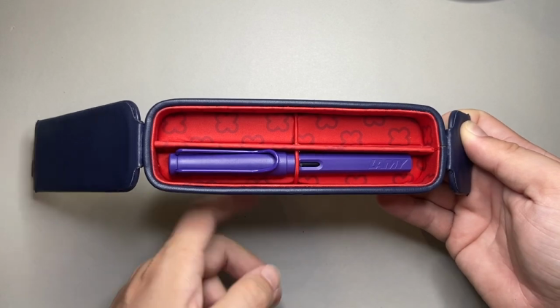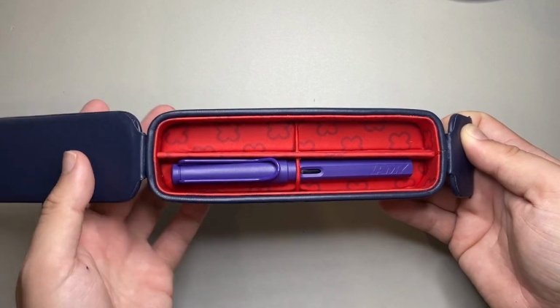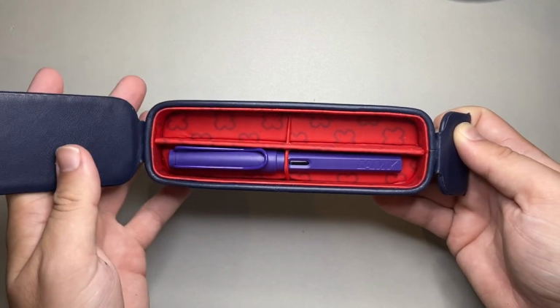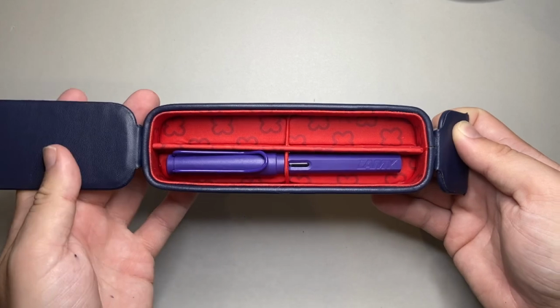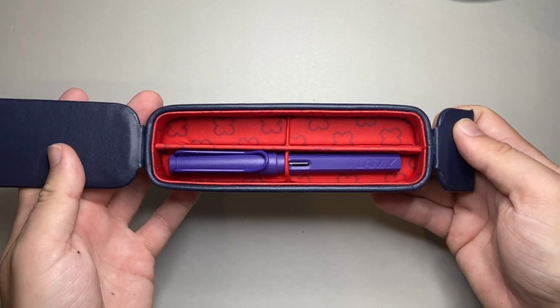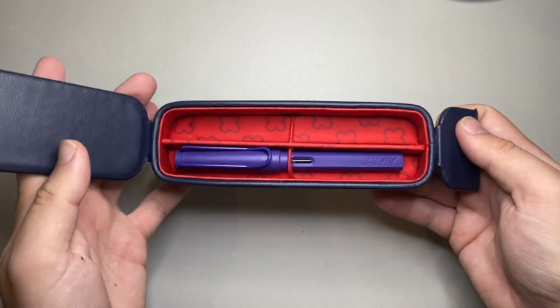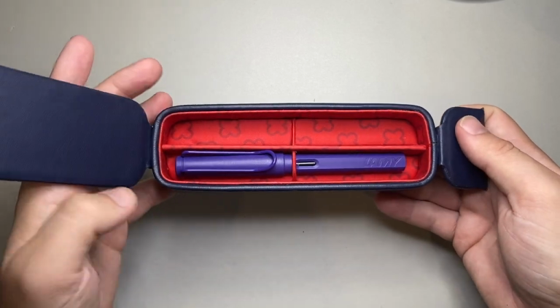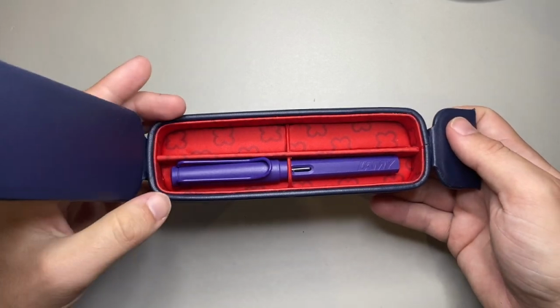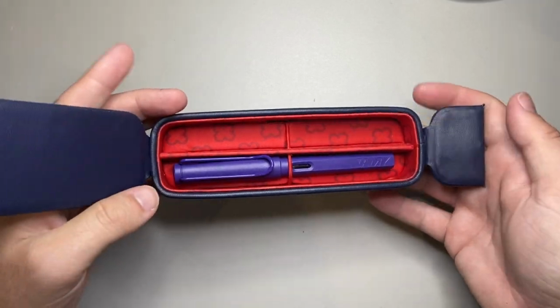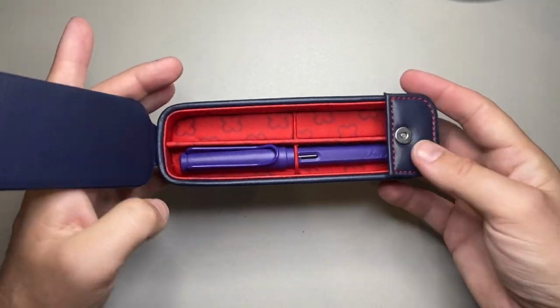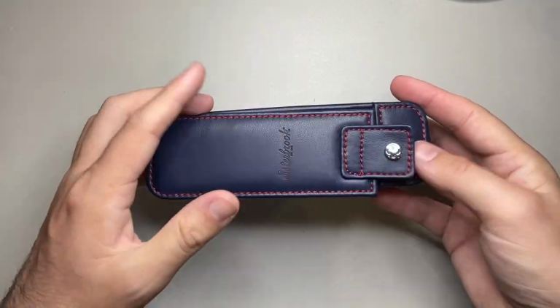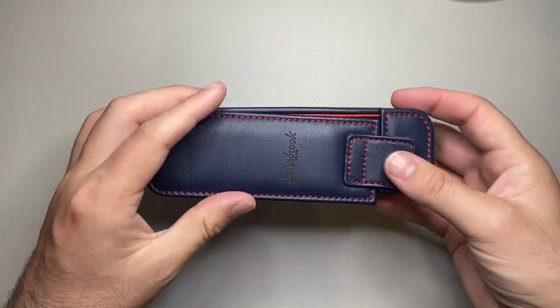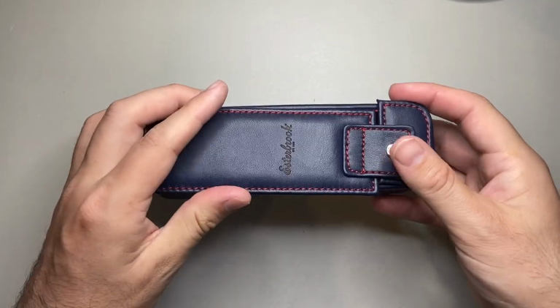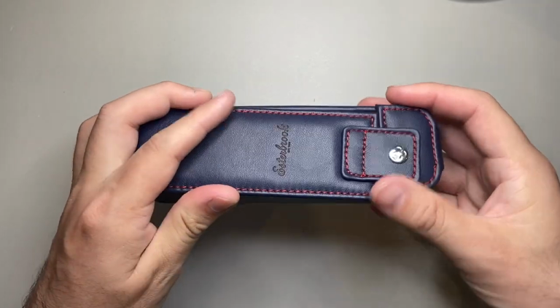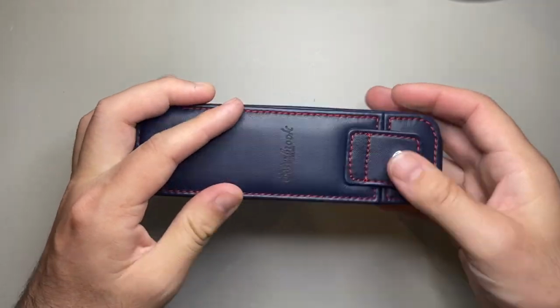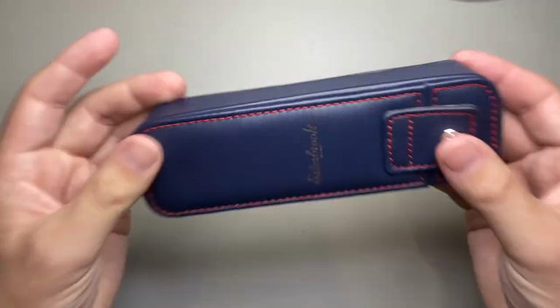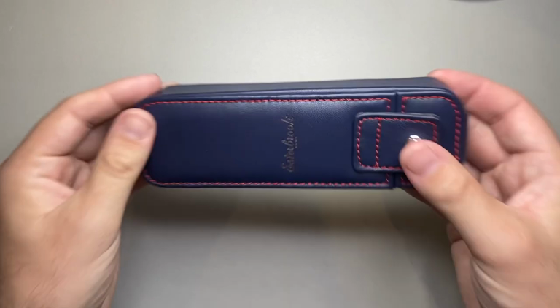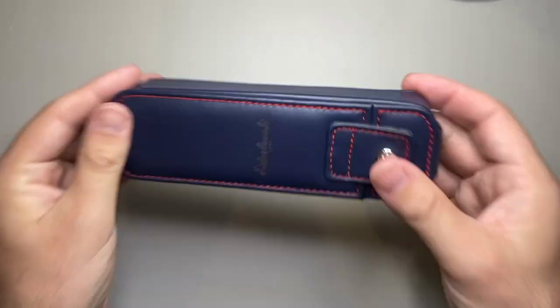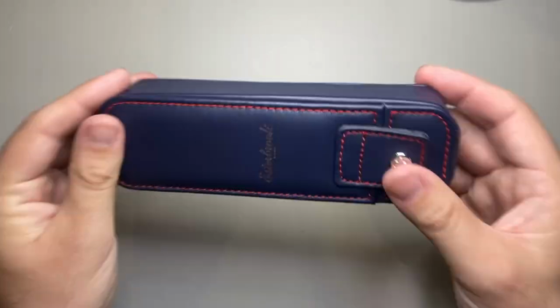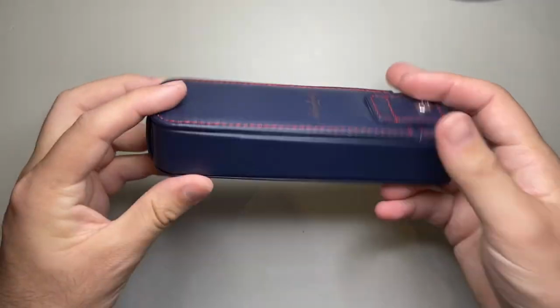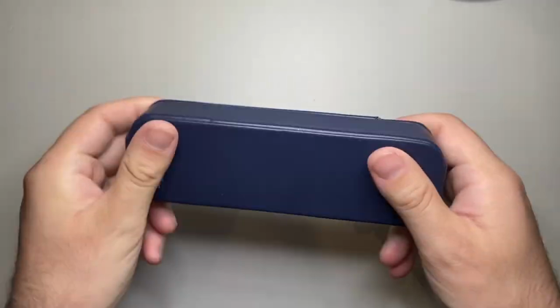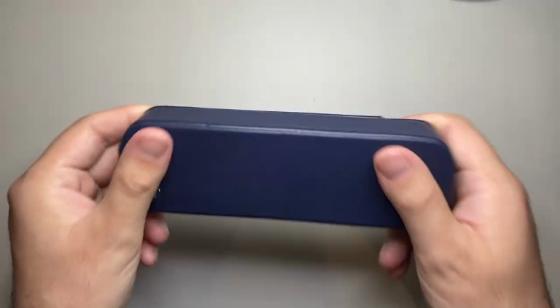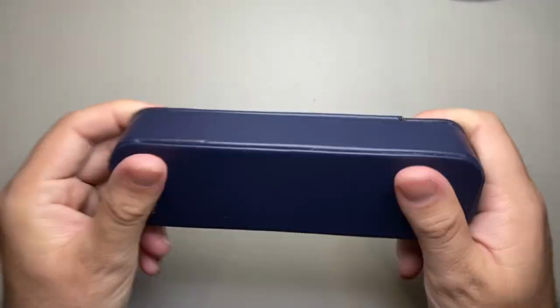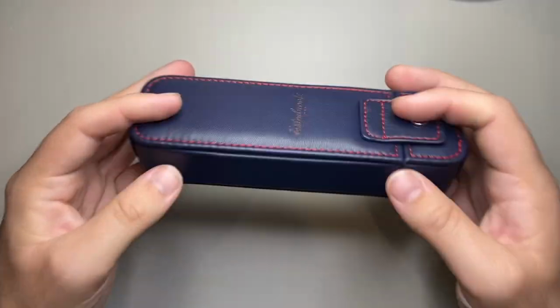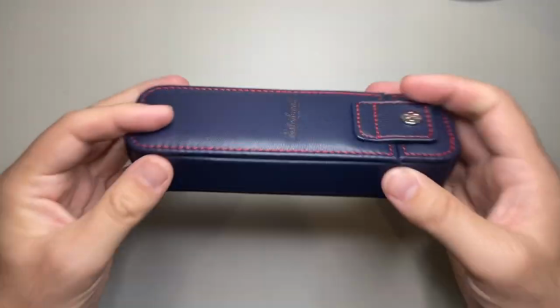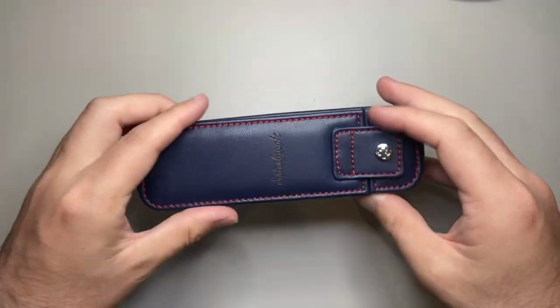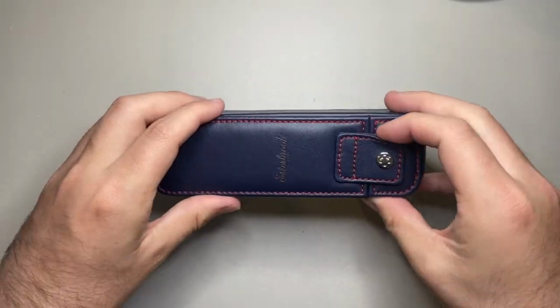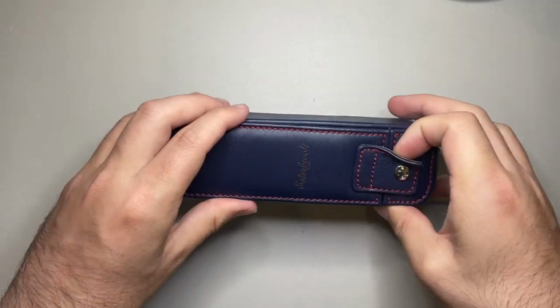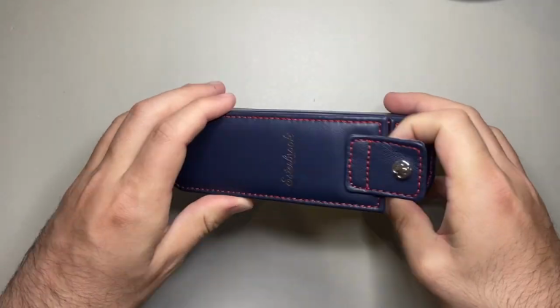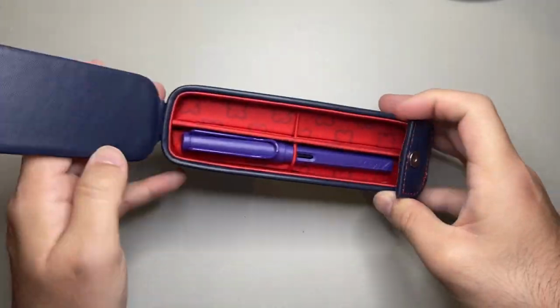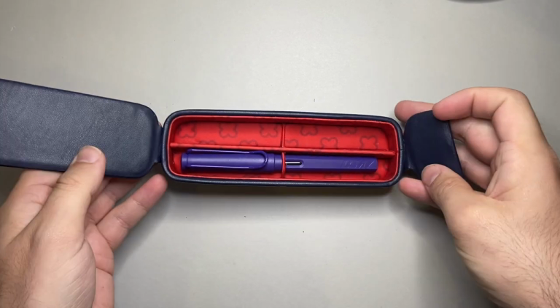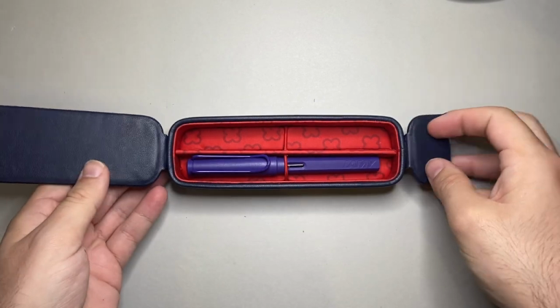The Lamy Safari is a 140-ish millimetre pen and there's room on either side with no problem whatsoever. It's held nice and tight in that elastic. And the beauty of the elastic is that when it's closed up, the pen isn't moving around or rattling. It's held nicely in place against that soft bed on the bottom.